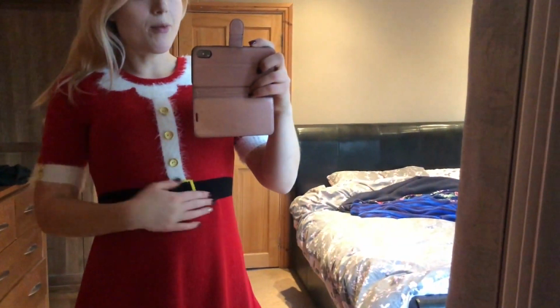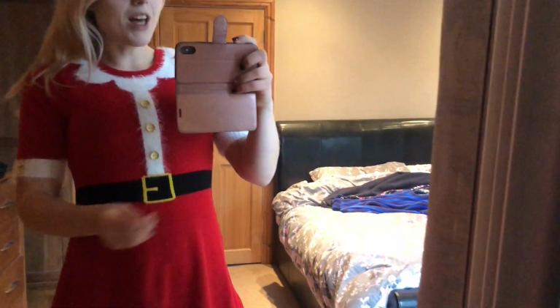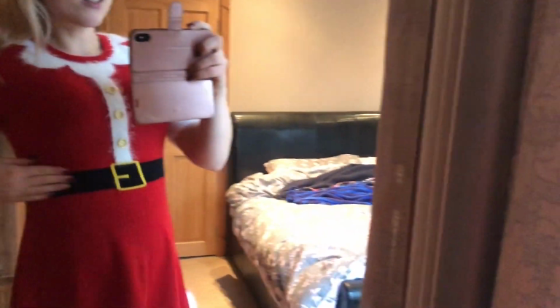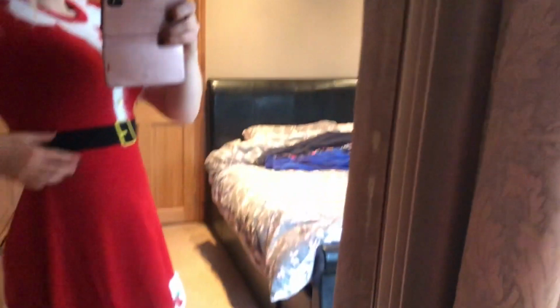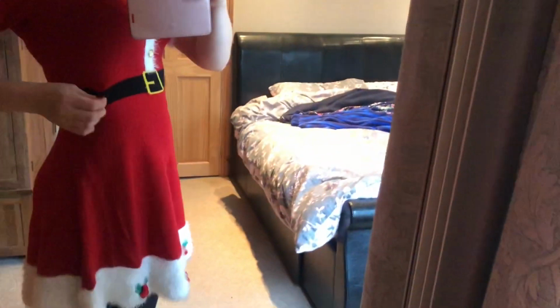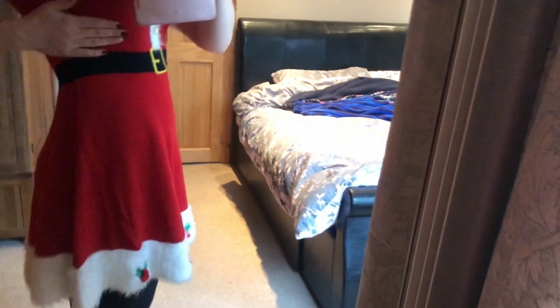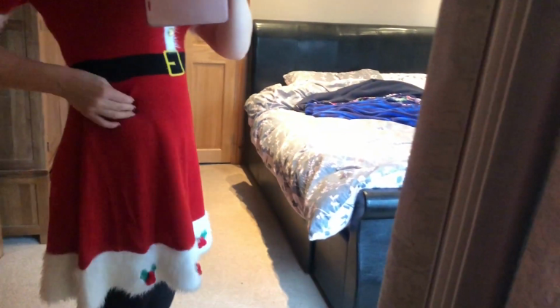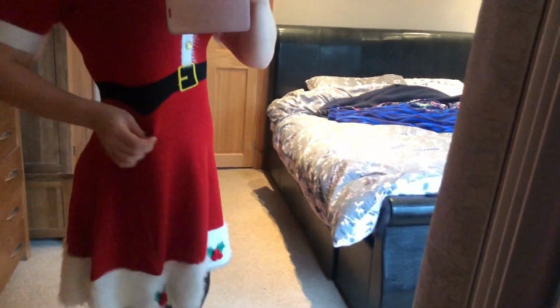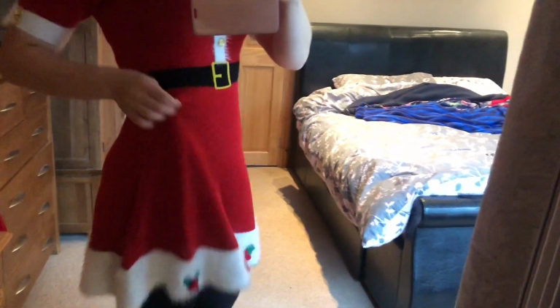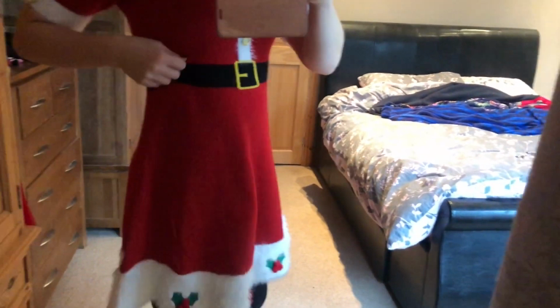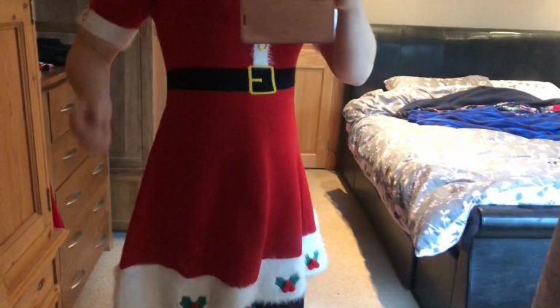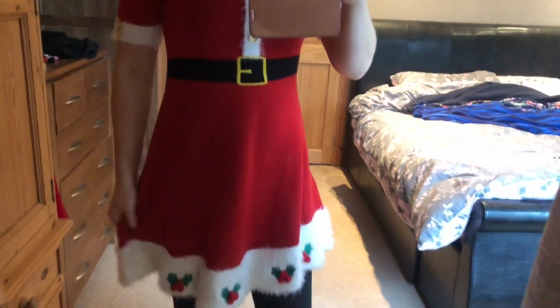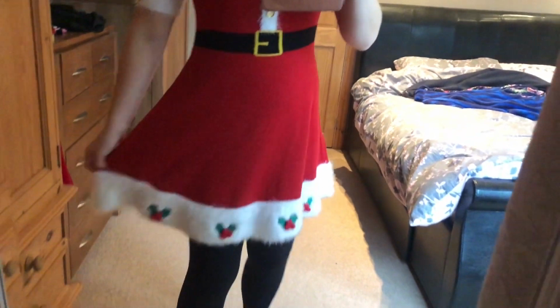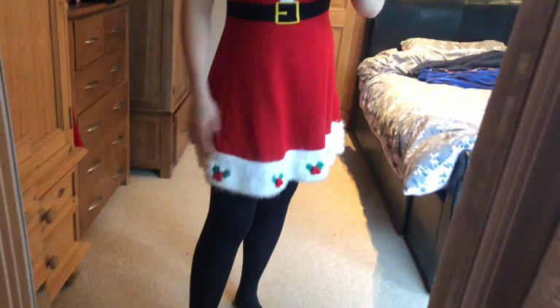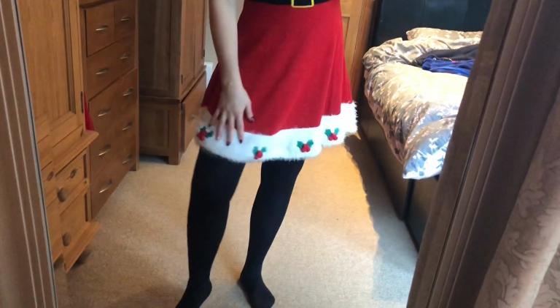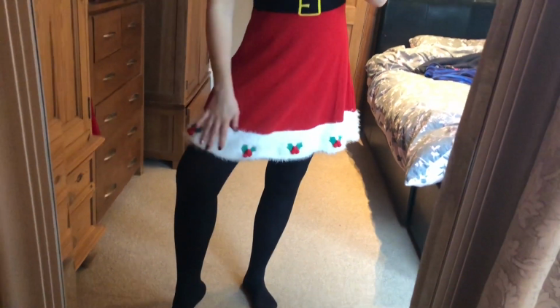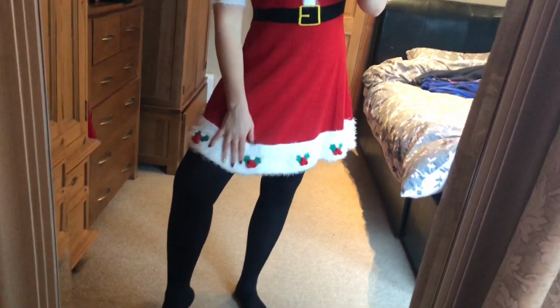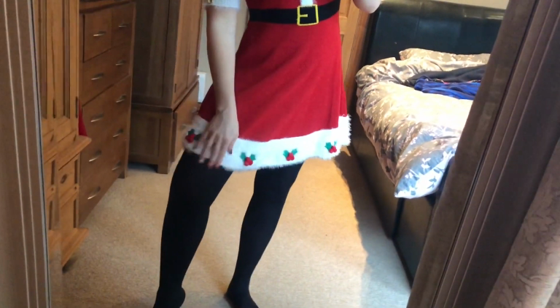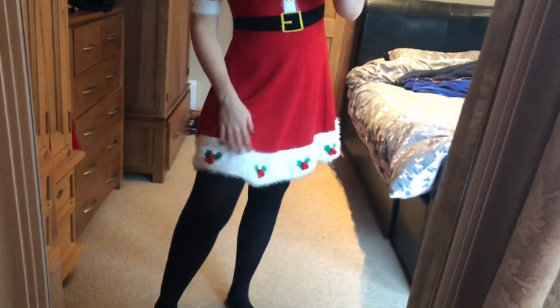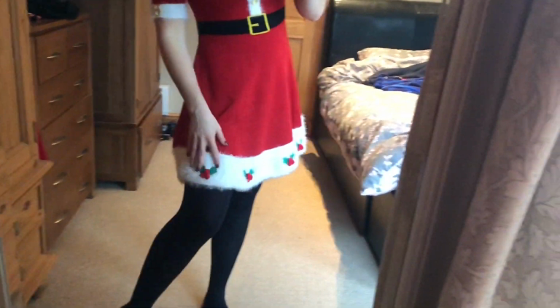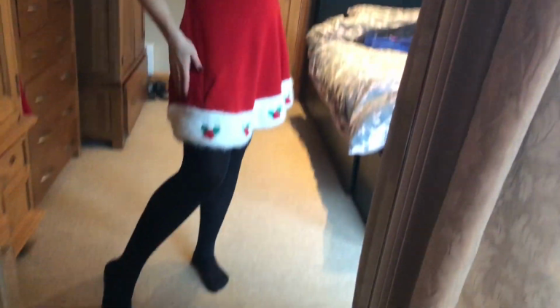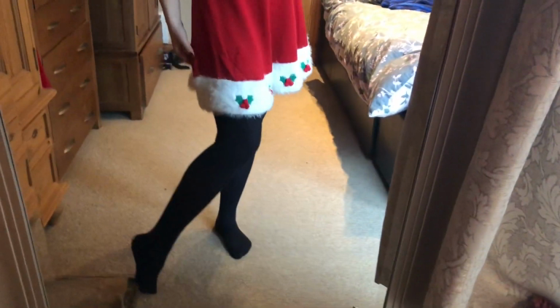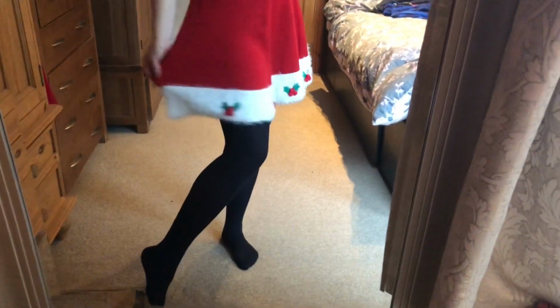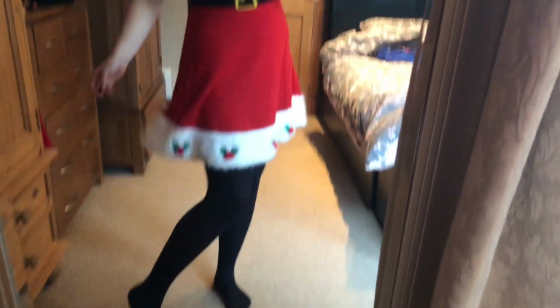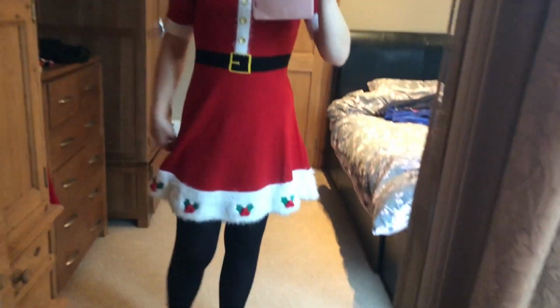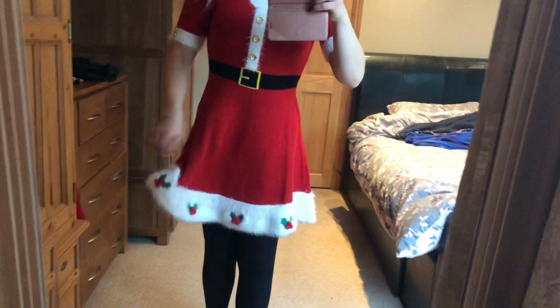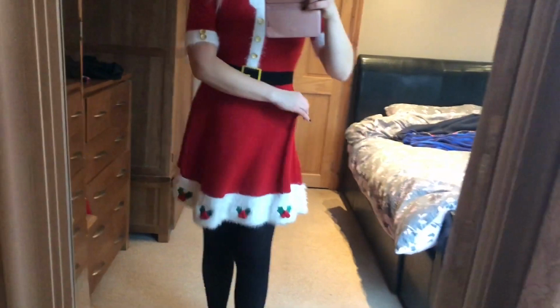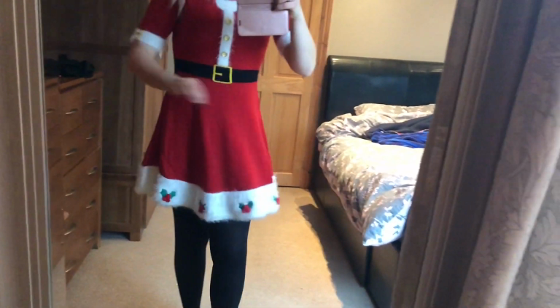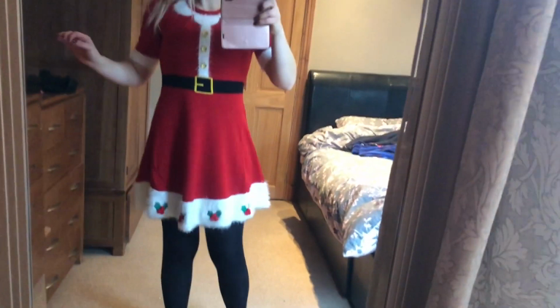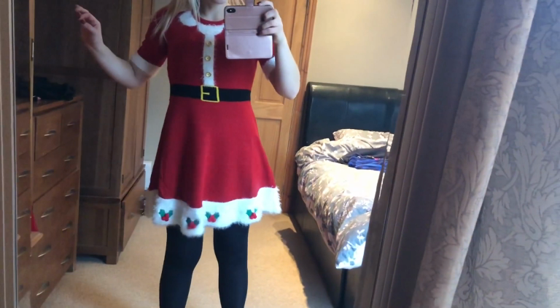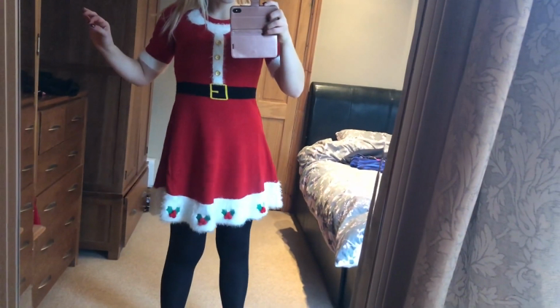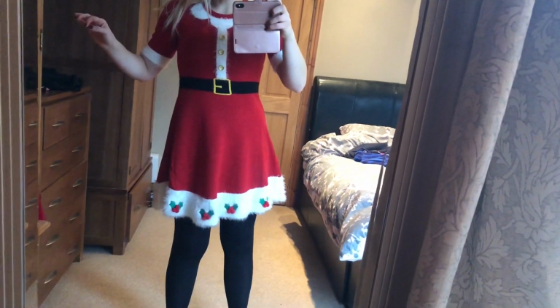The belt is part of the dress — it's not one that you can remove or anything. And then there's sort of white fluff on the bottom with some holly berries, and it comes out into a skater style.